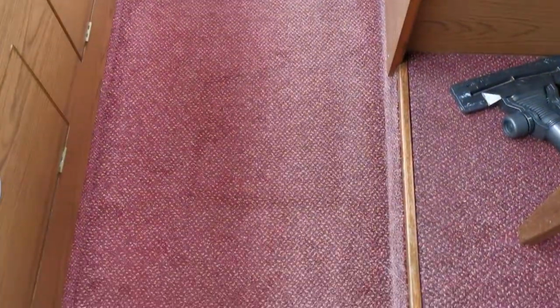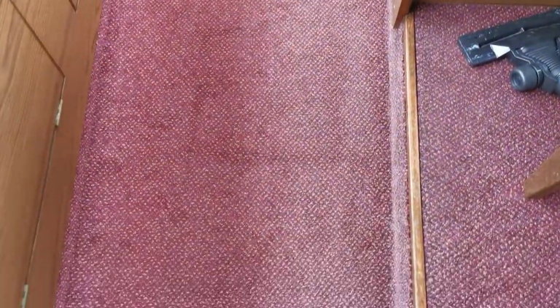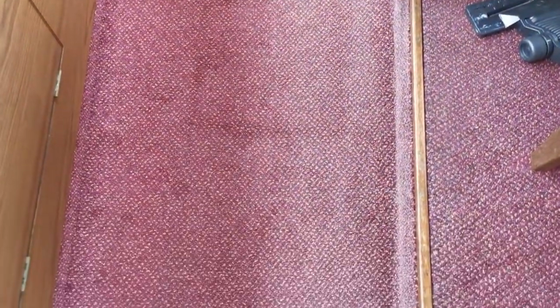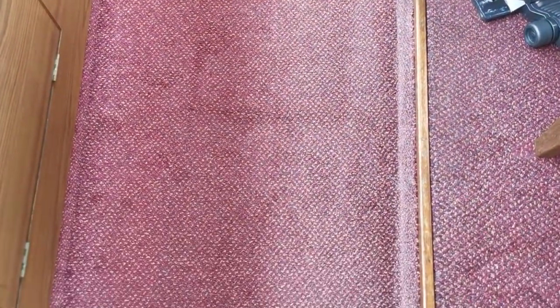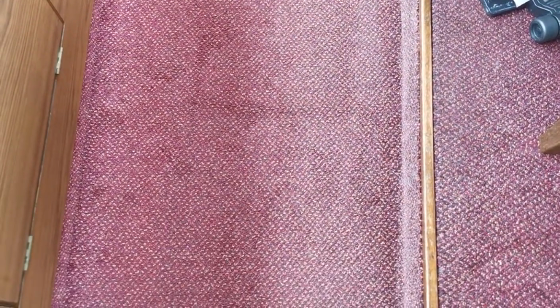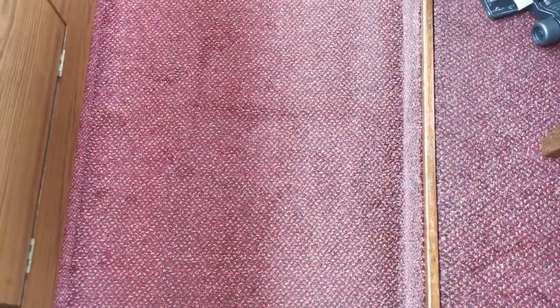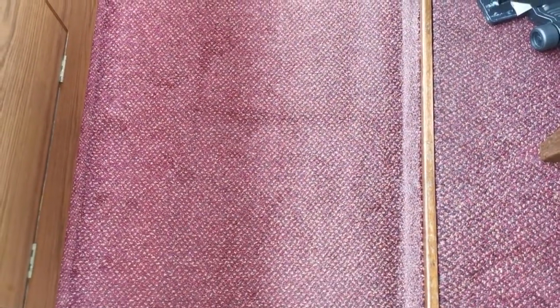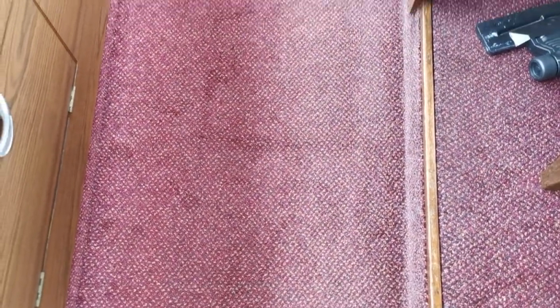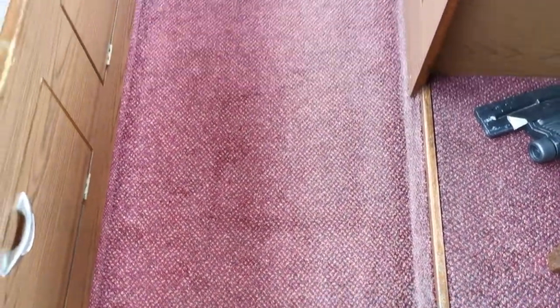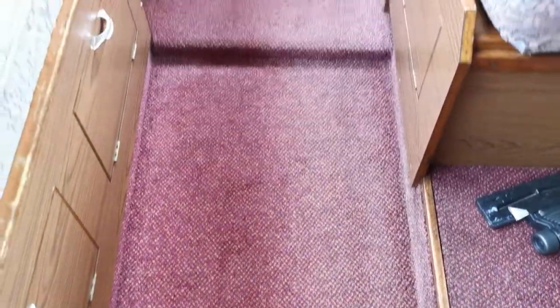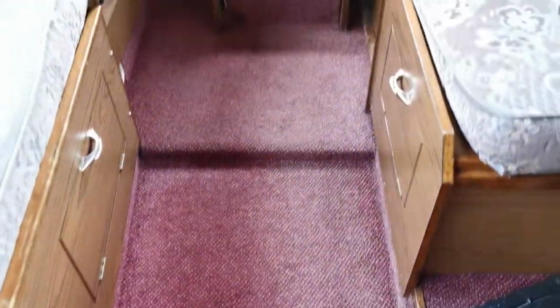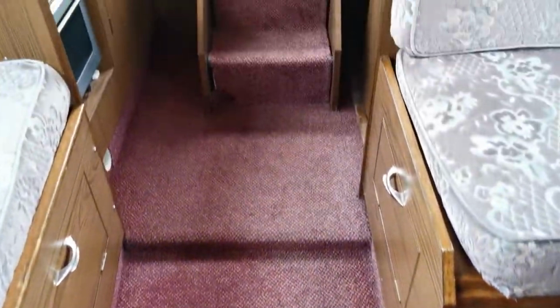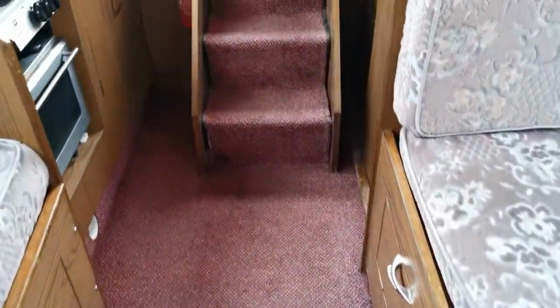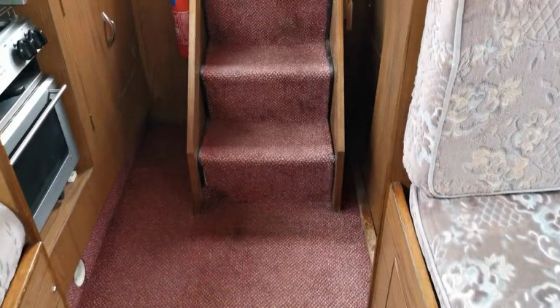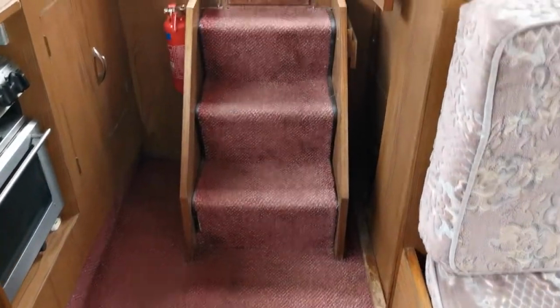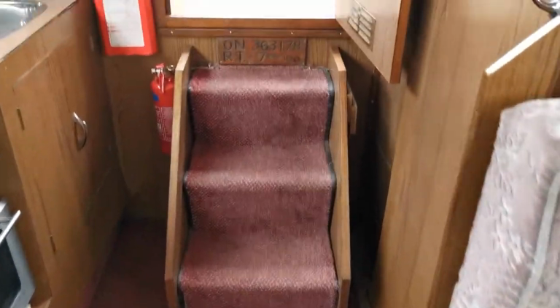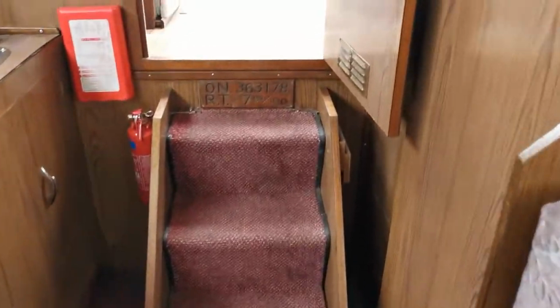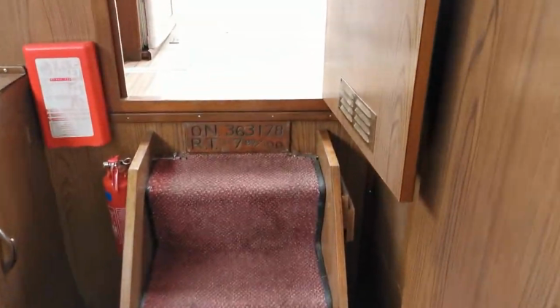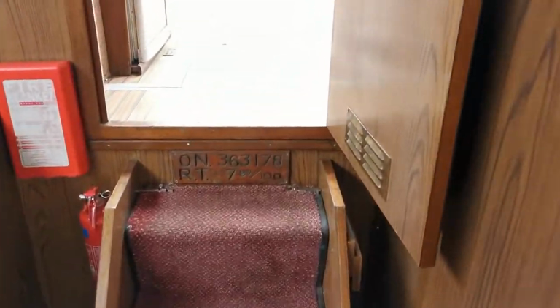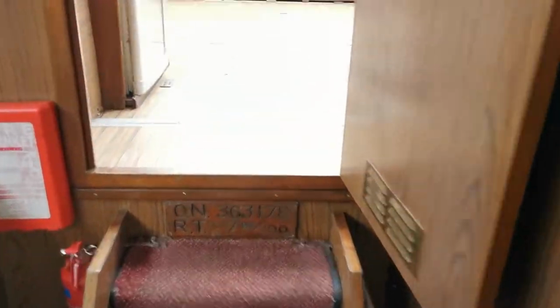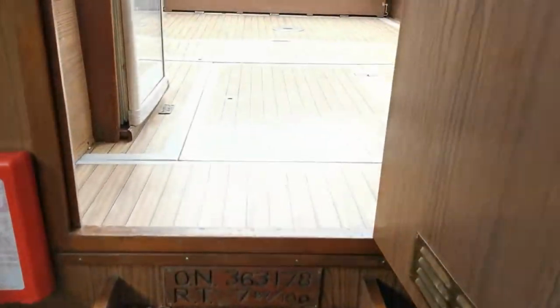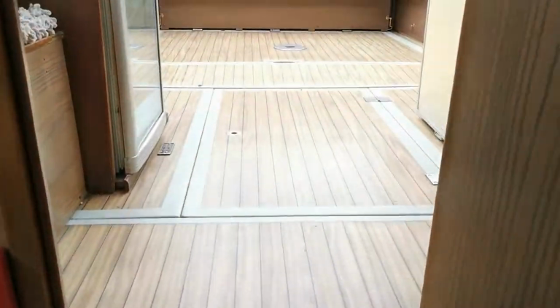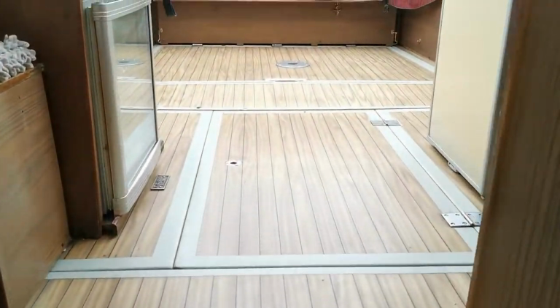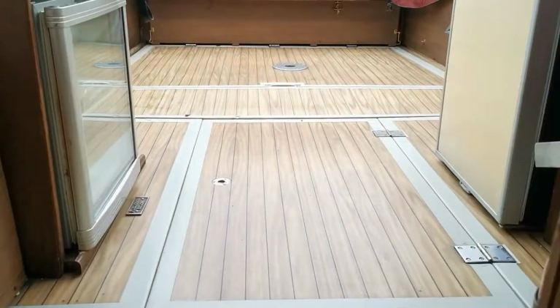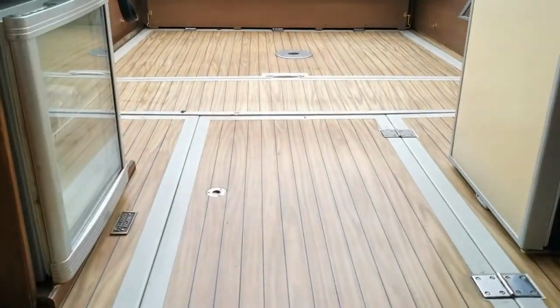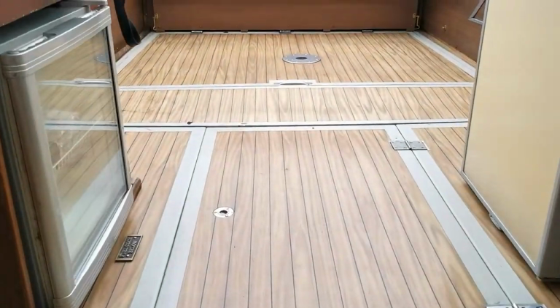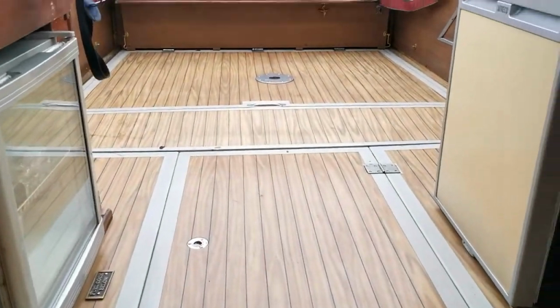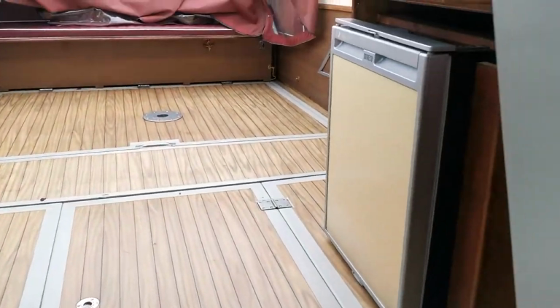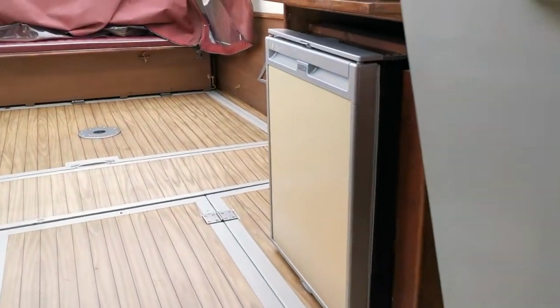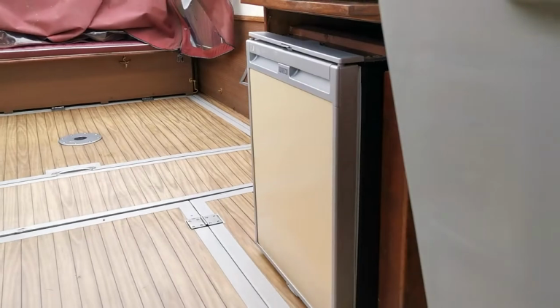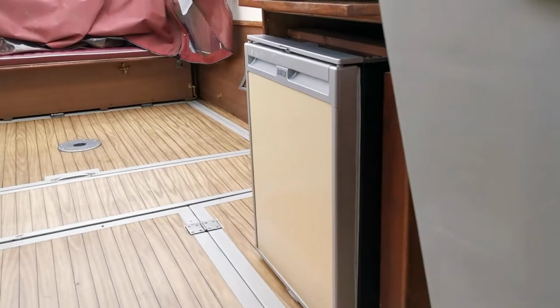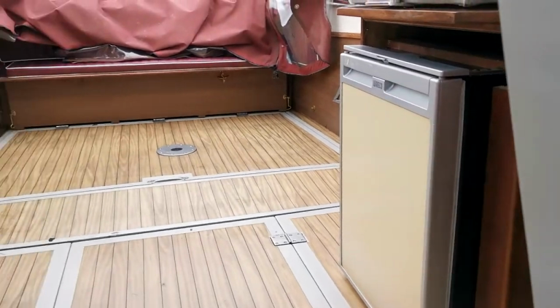Good floors and carpets throughout. Then just a final step back up into the rear cockpit area where we've got a Waeco fridge.